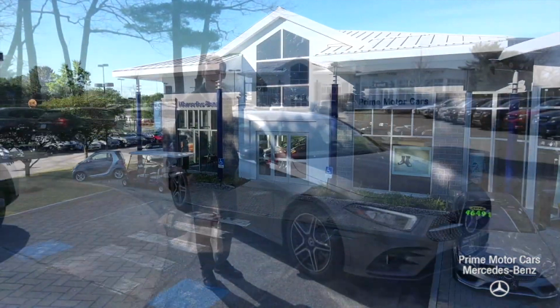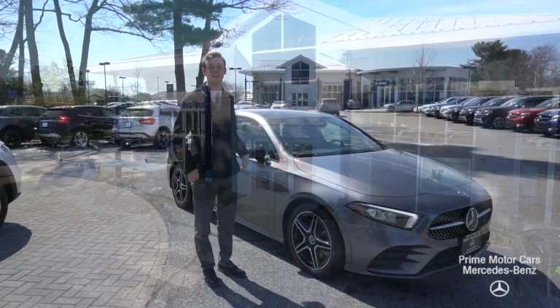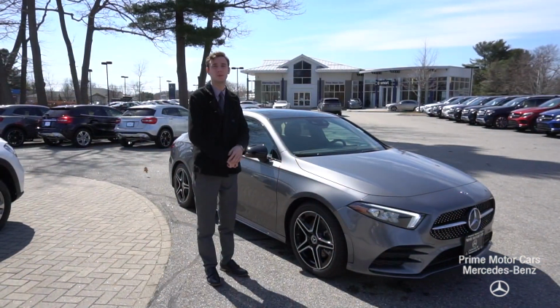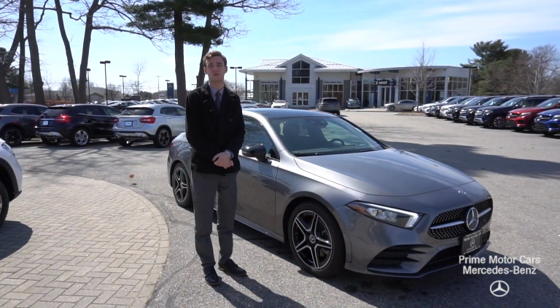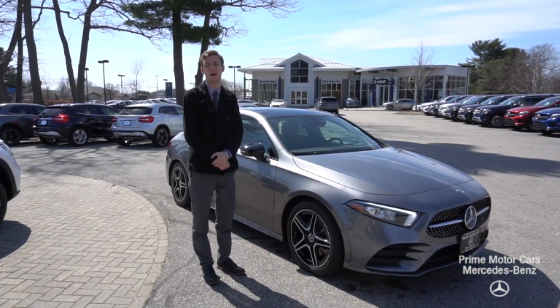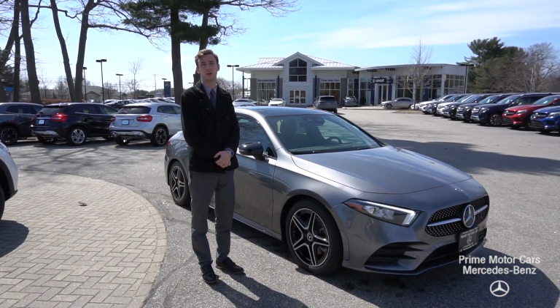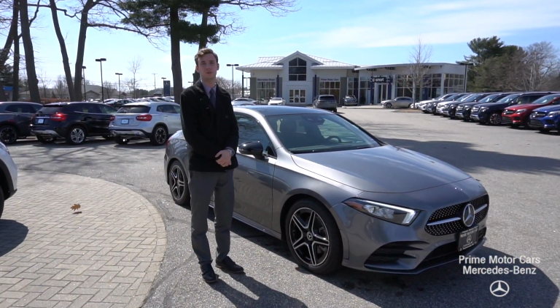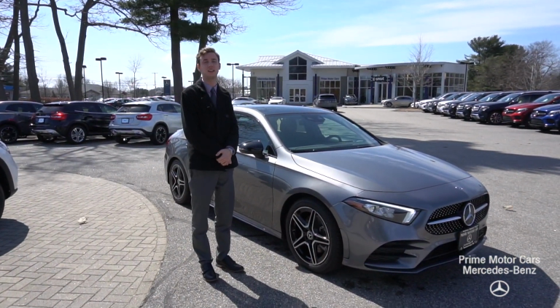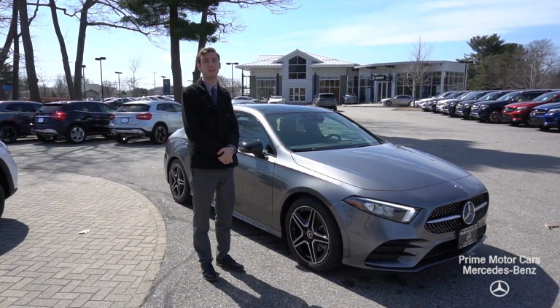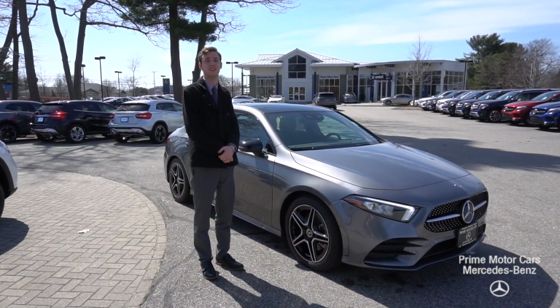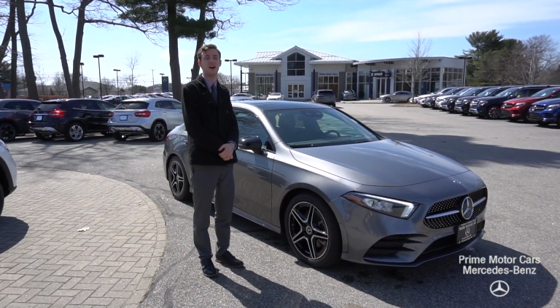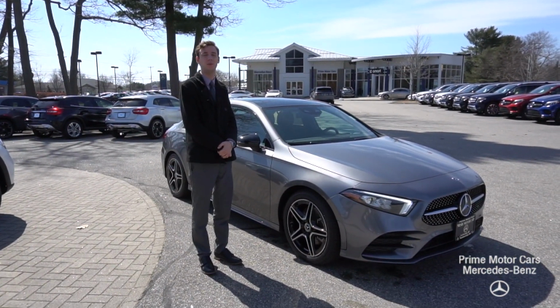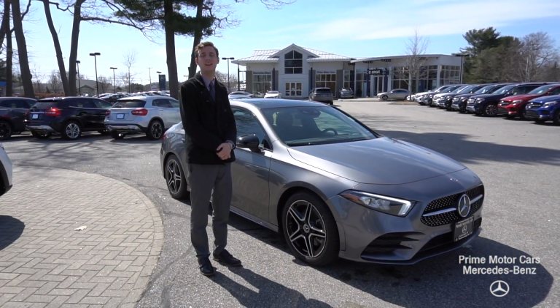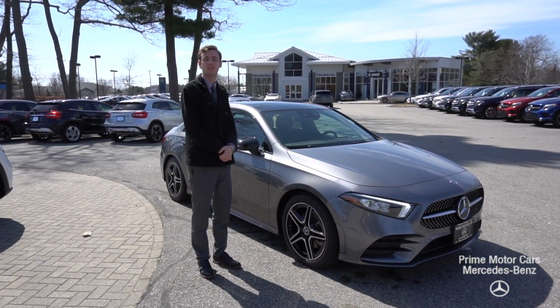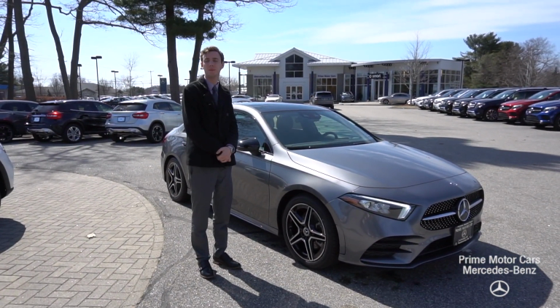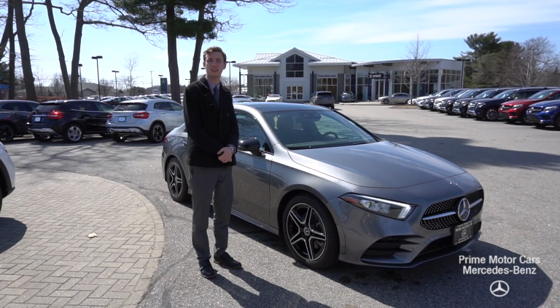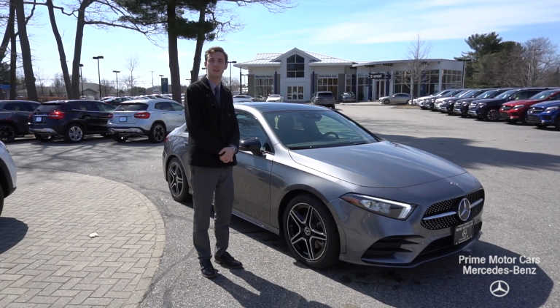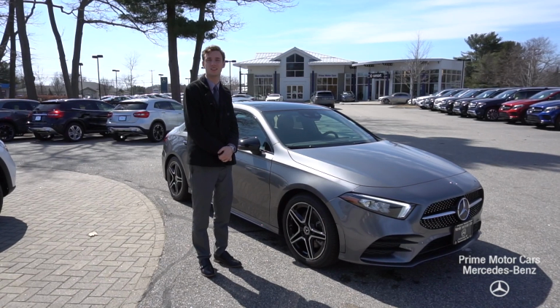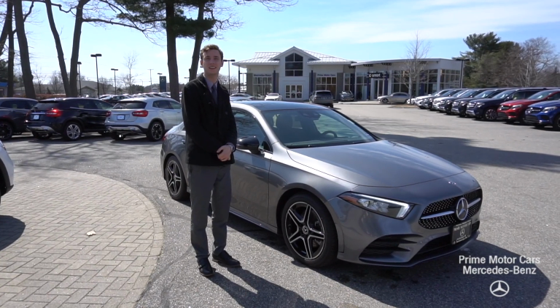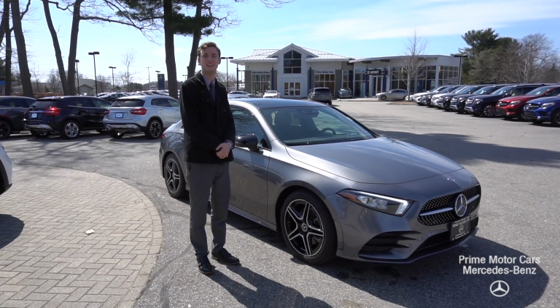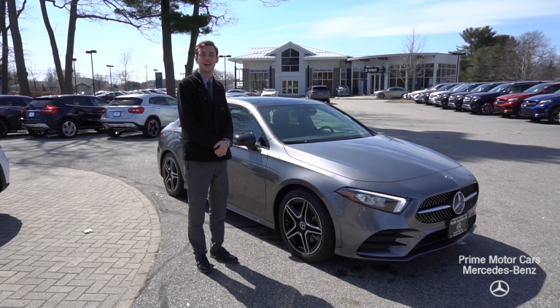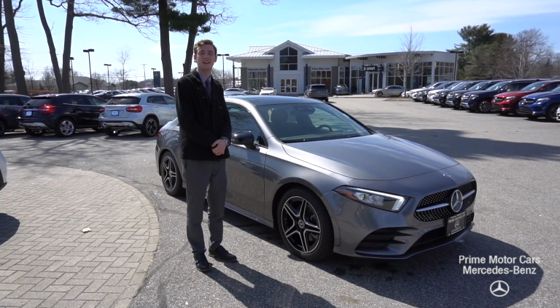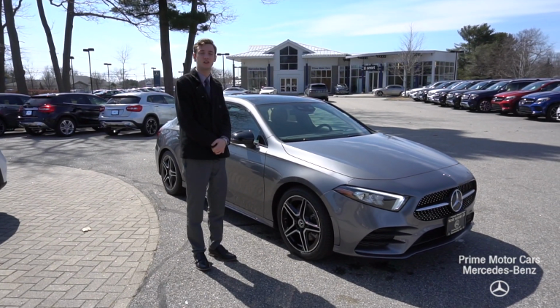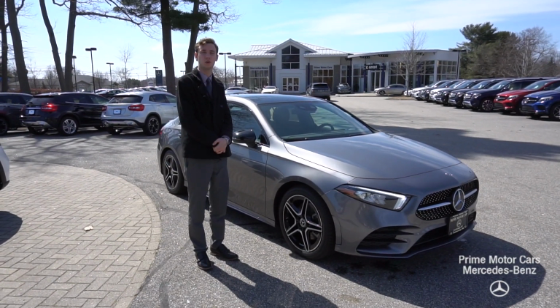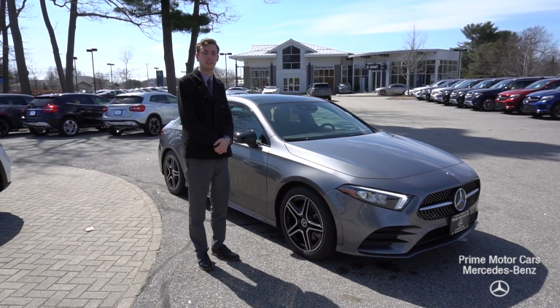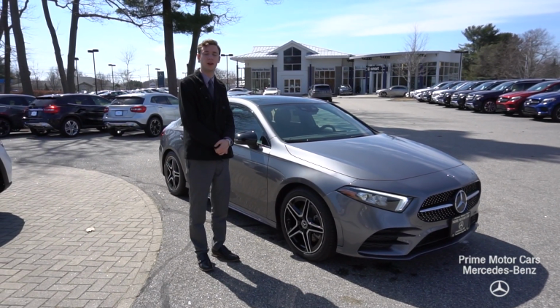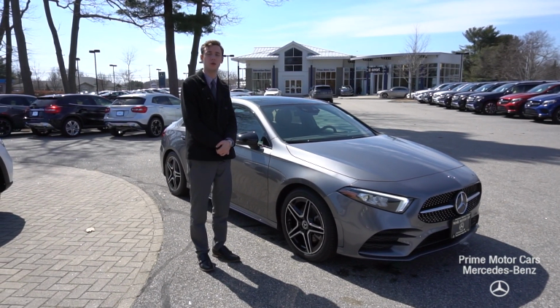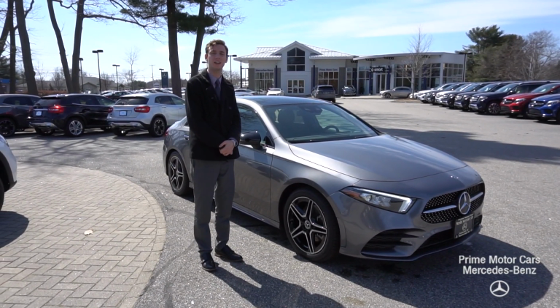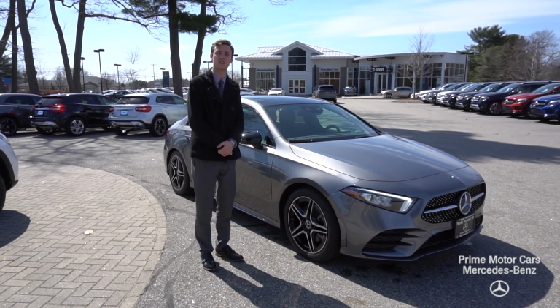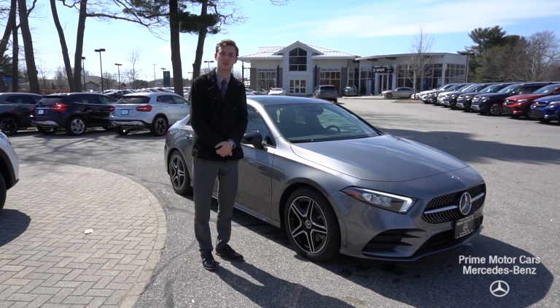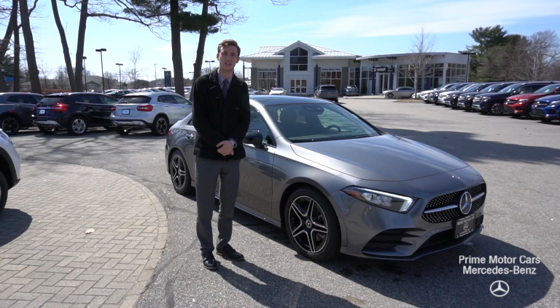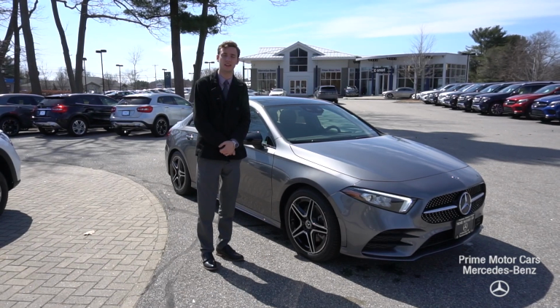Hi, this is Spencer from Prime Motor Cars, Mercedes-Benz in Scarborough, Maine. Beside me is a 2019 A220, the brand new A-Class from Mercedes-Benz.